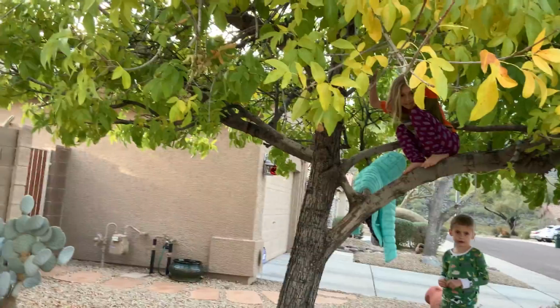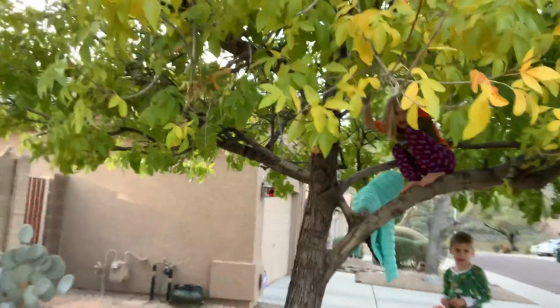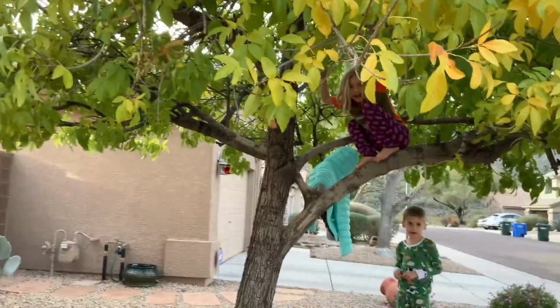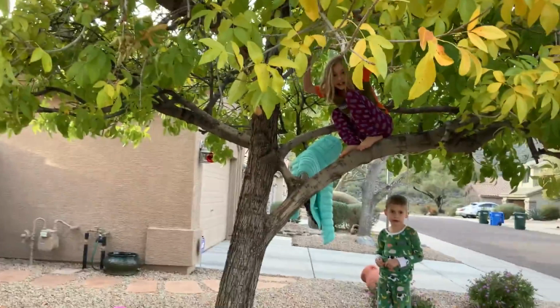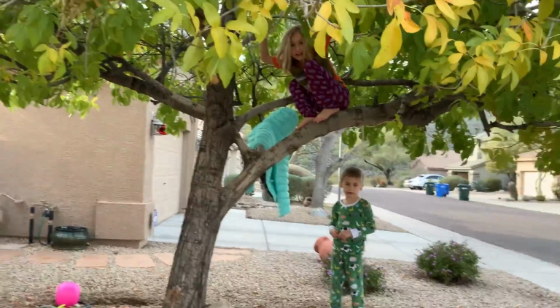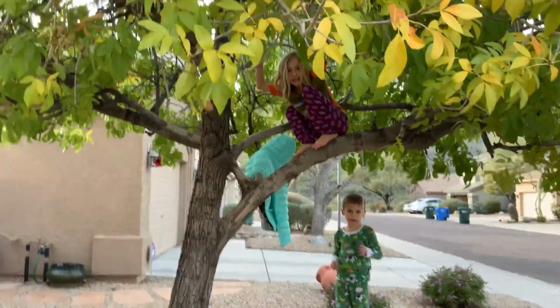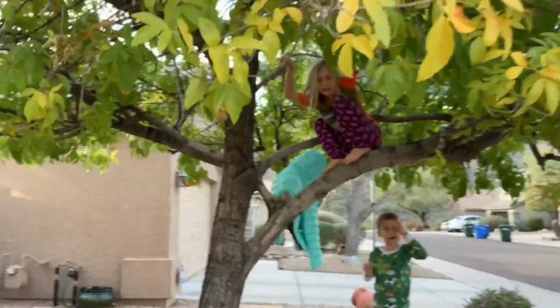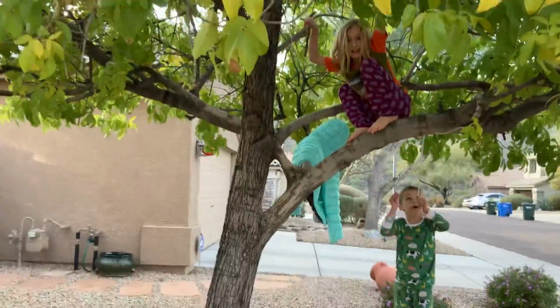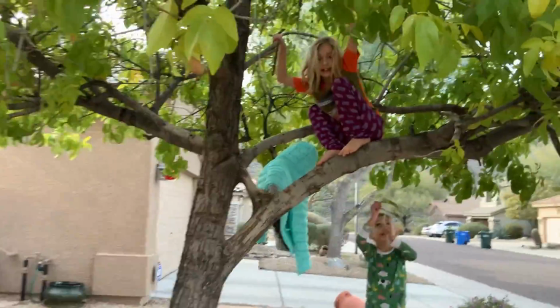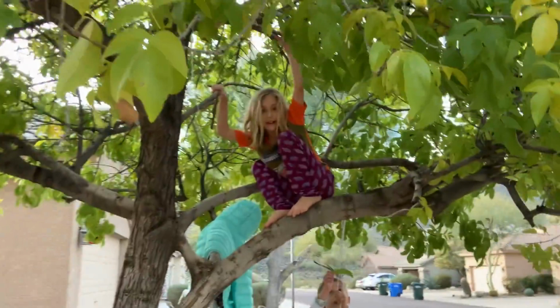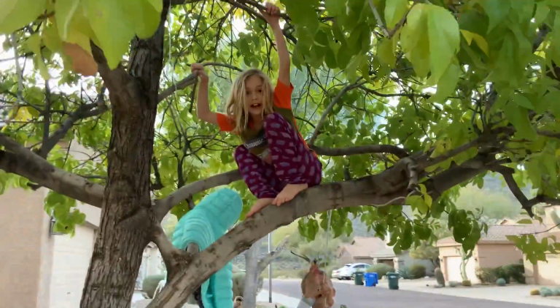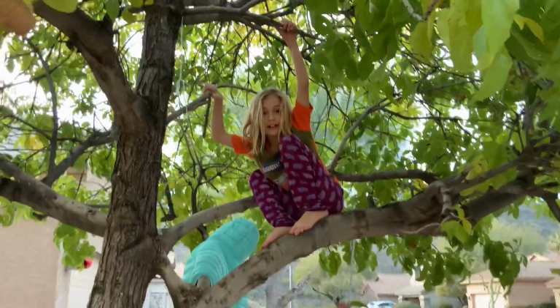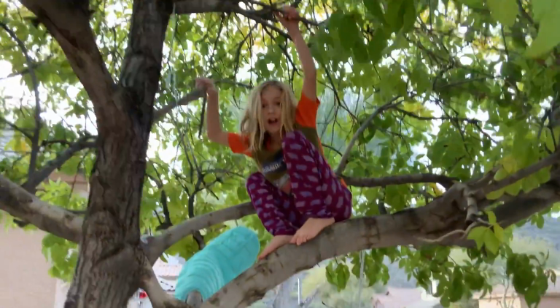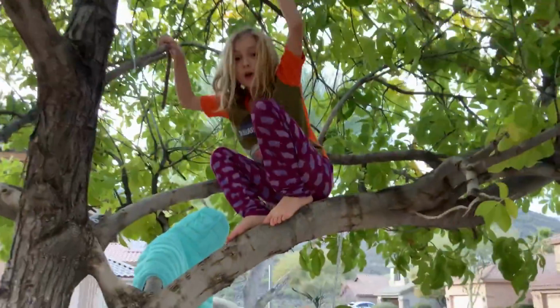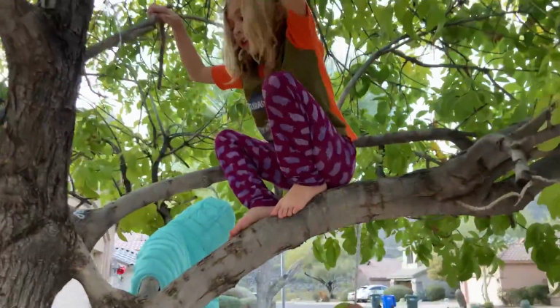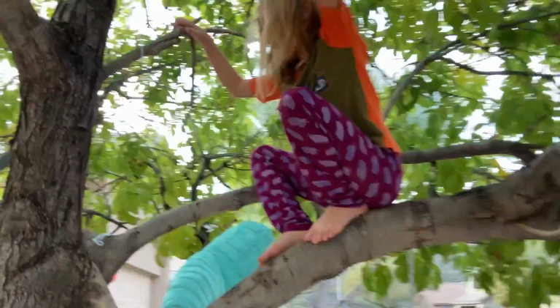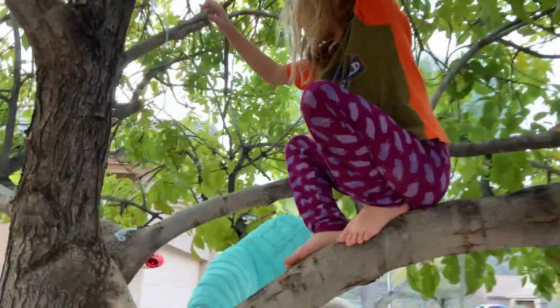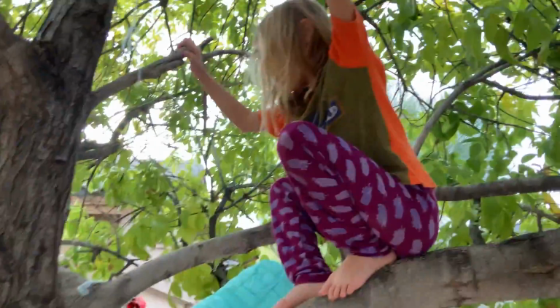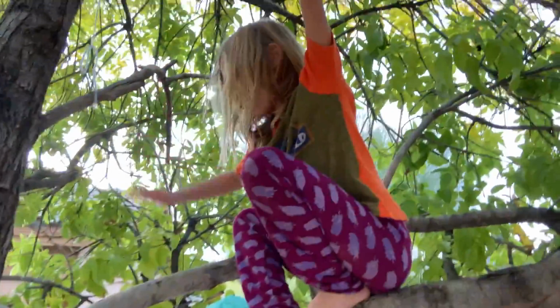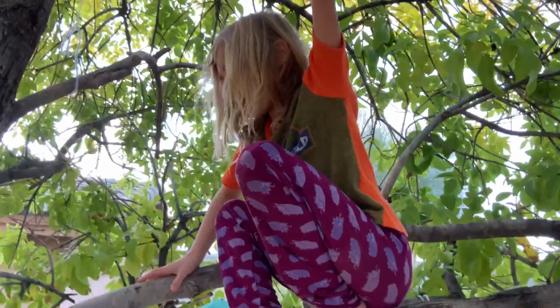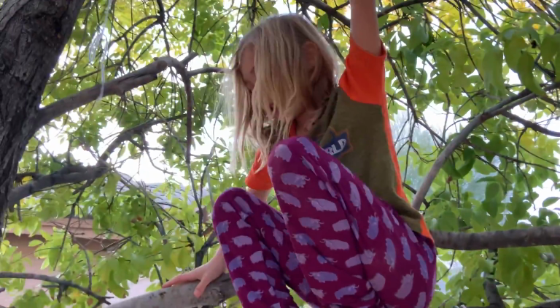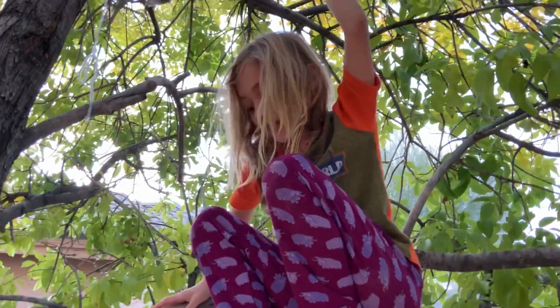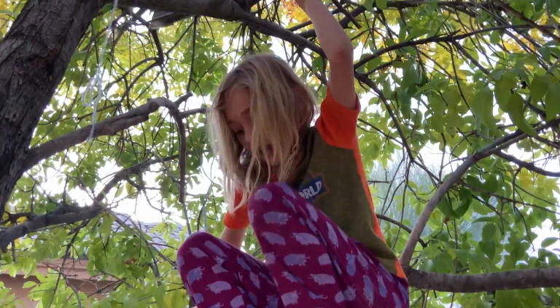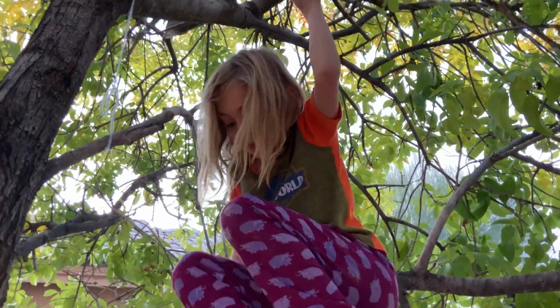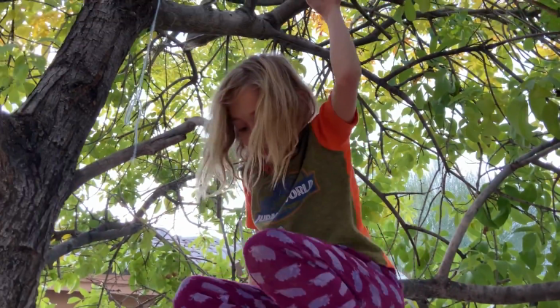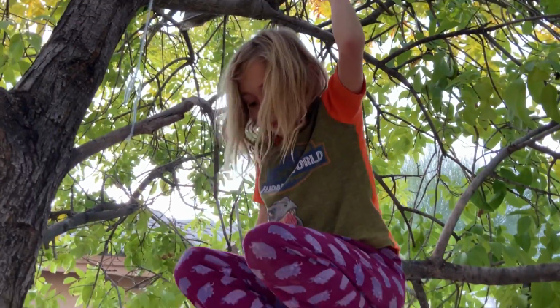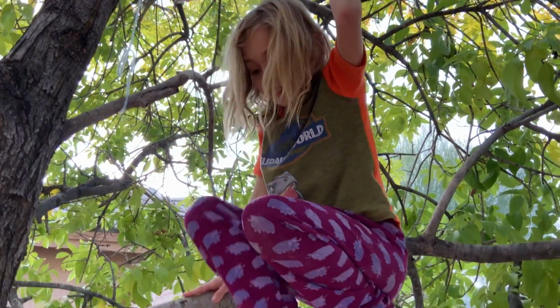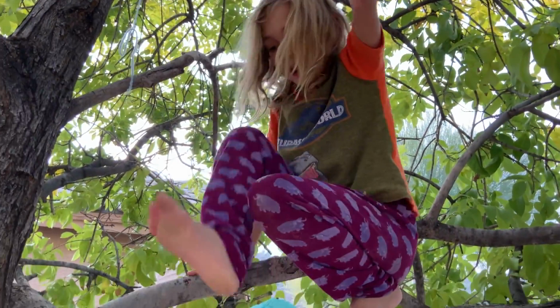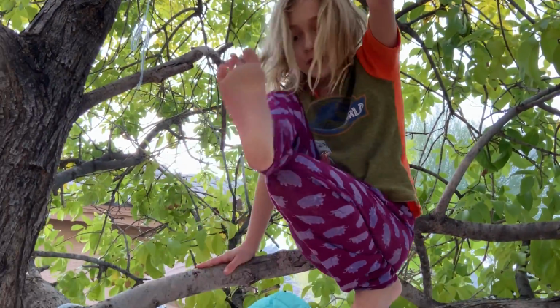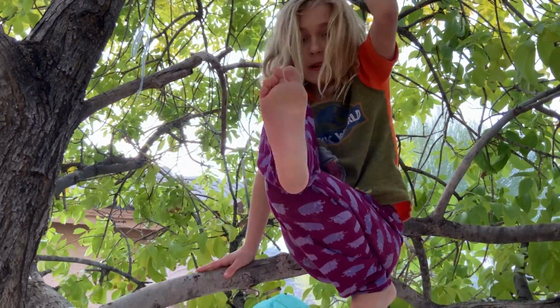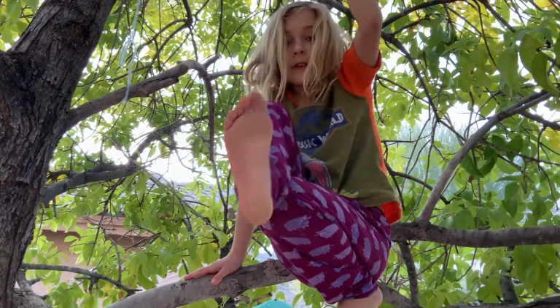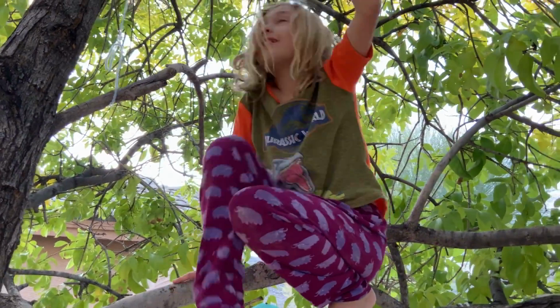Hey, this is Bailey the Crazy Cycle, and we are going to be climbing a tree doing a challenge. We're going to climb the tree barefooted.